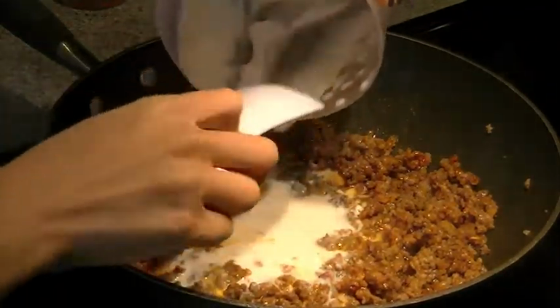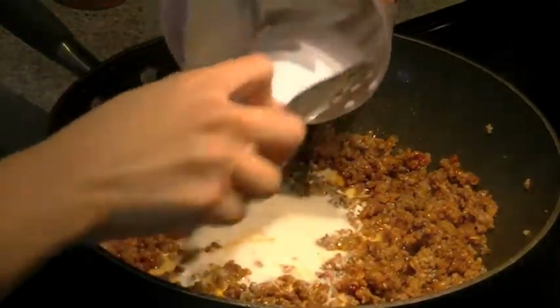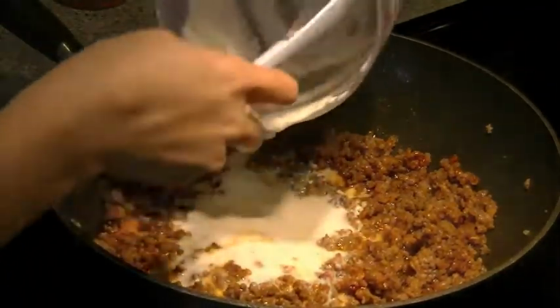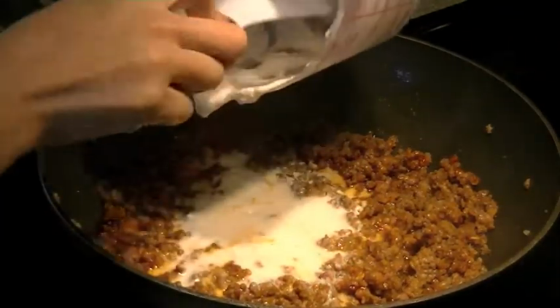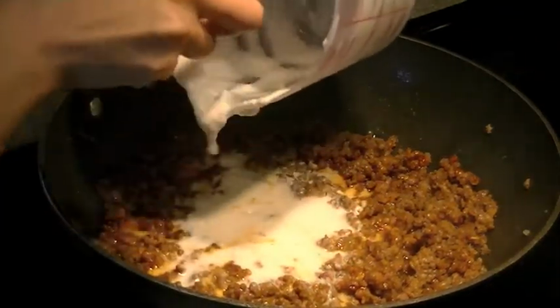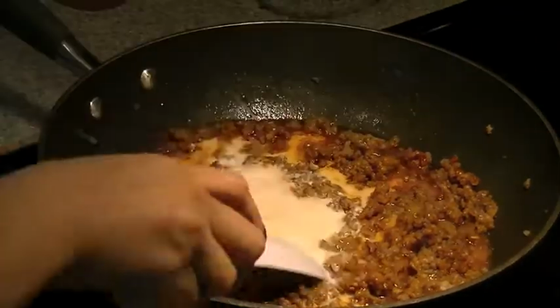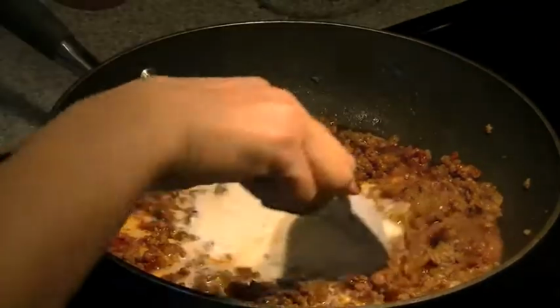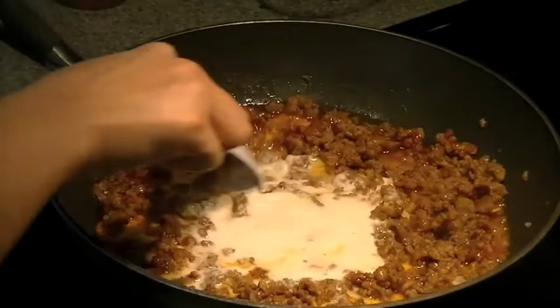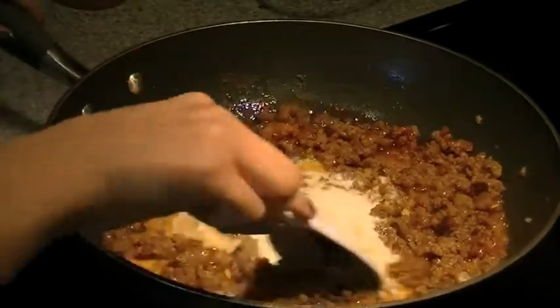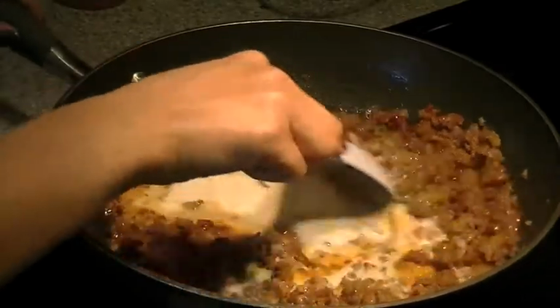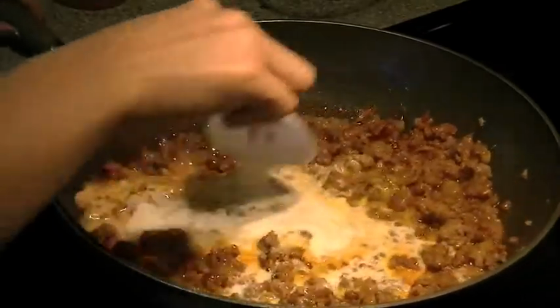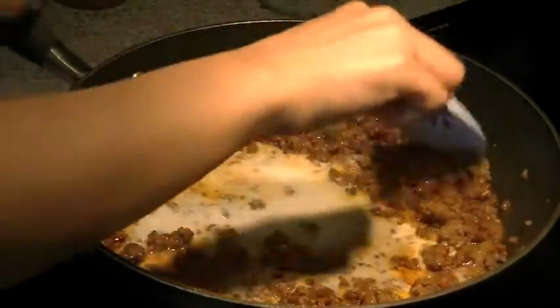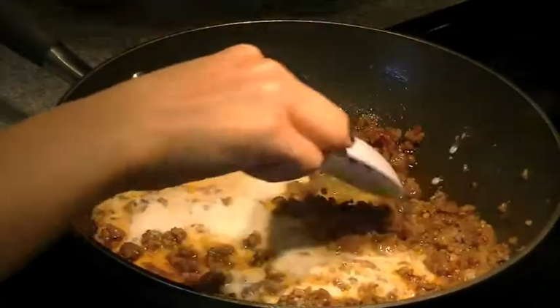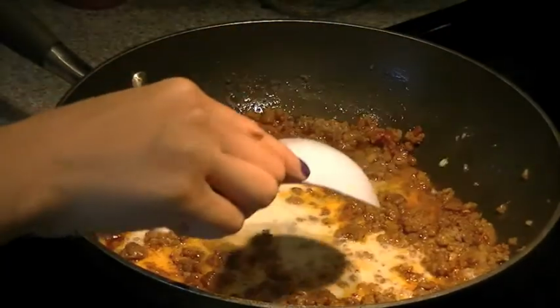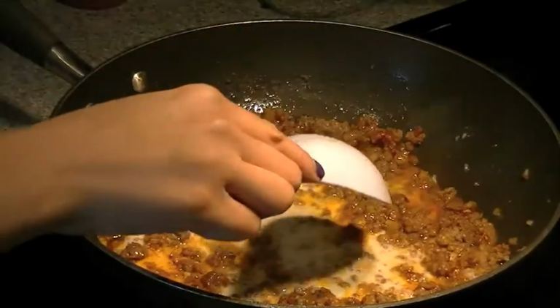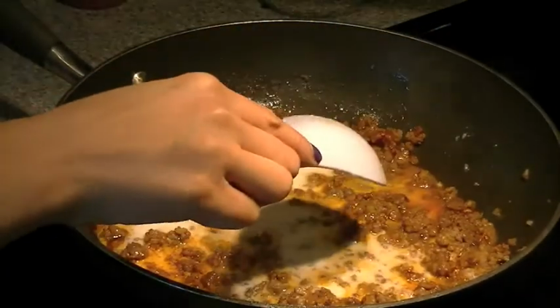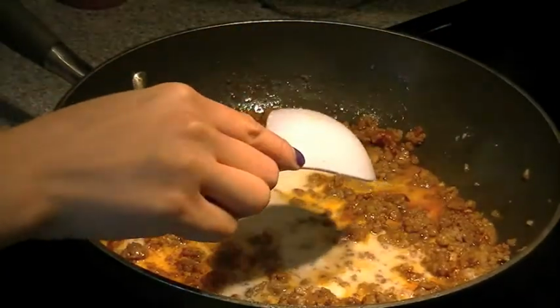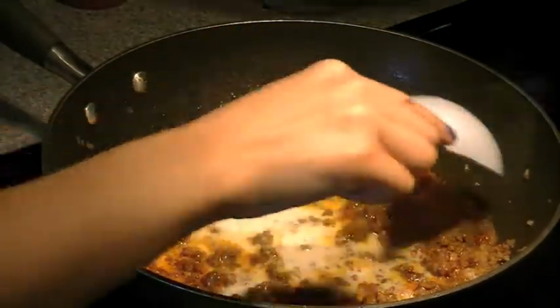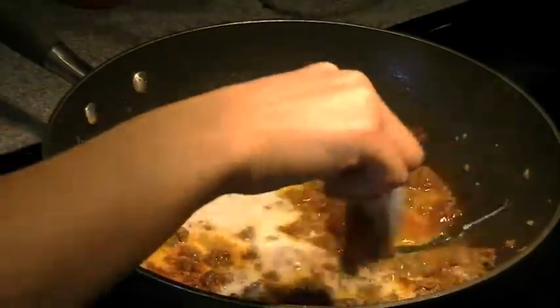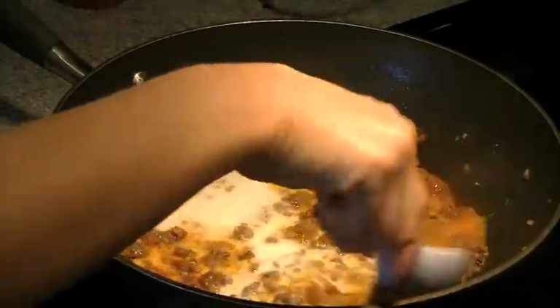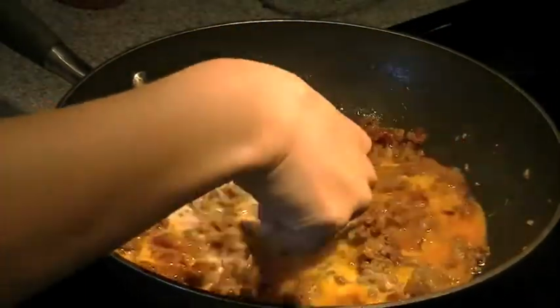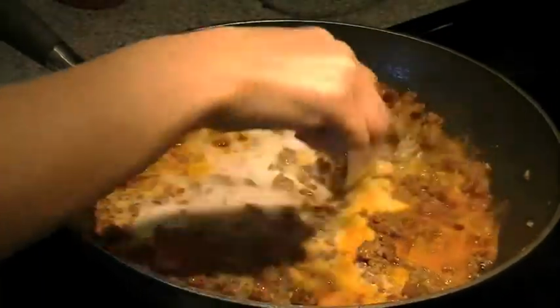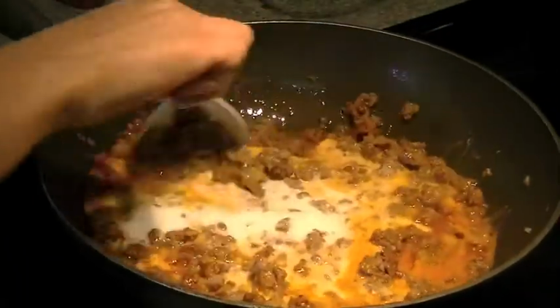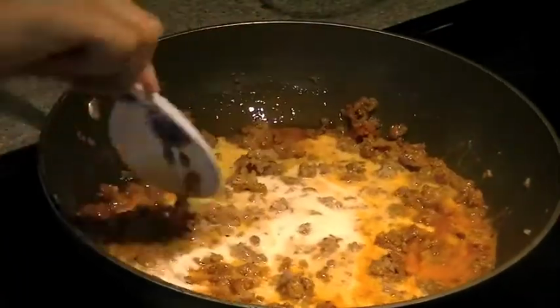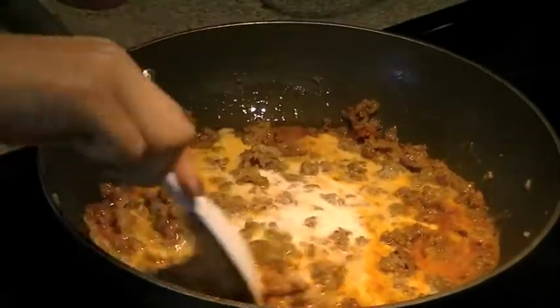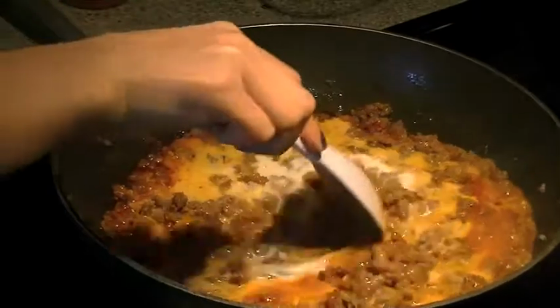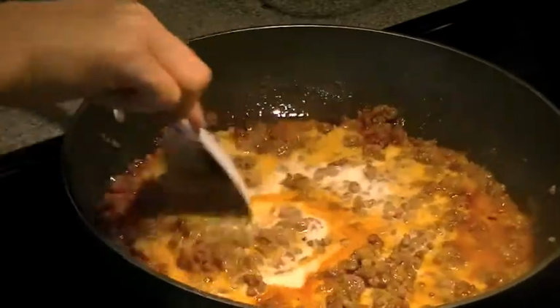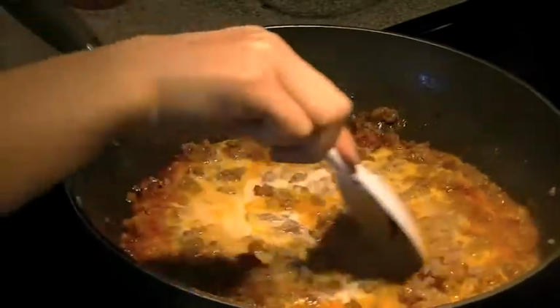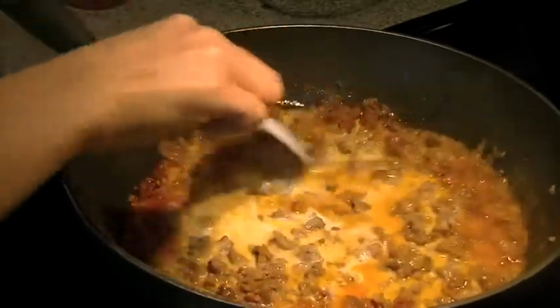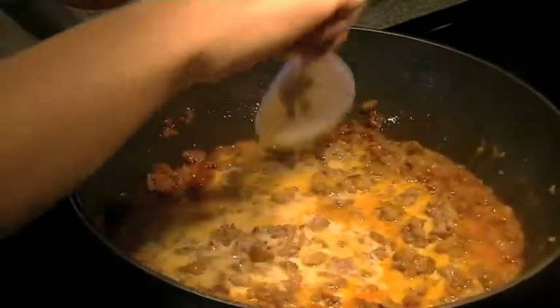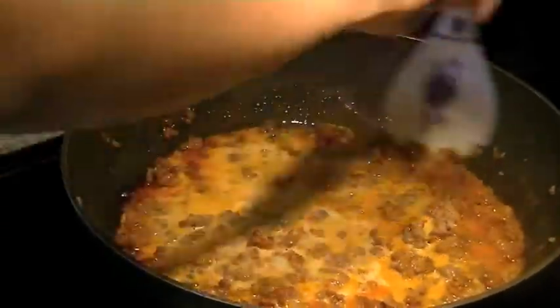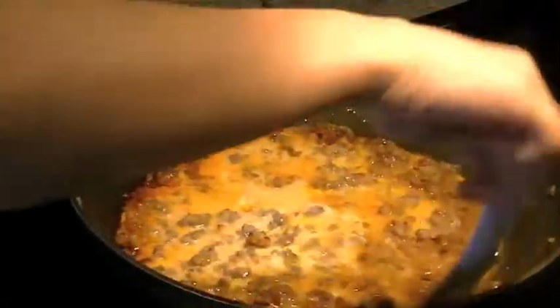After you've added your coconut milk, give it another good stir, then reduce the heat to about medium and let it simmer for a good couple of minutes — probably about seven minutes or so.